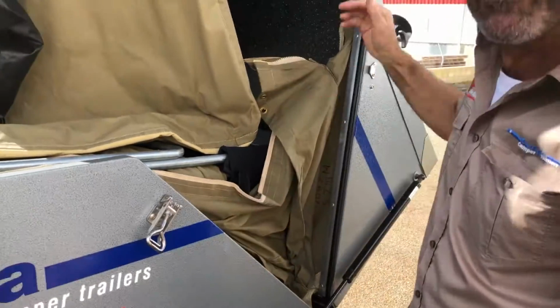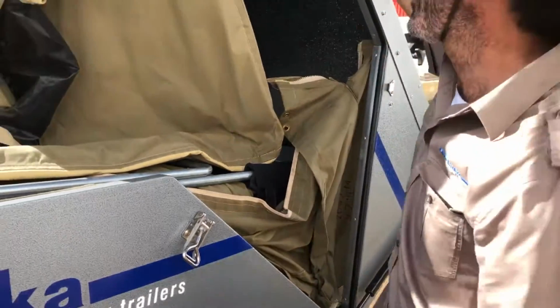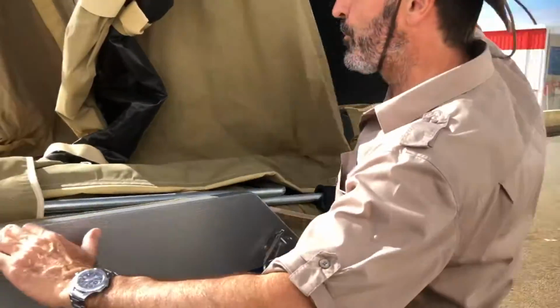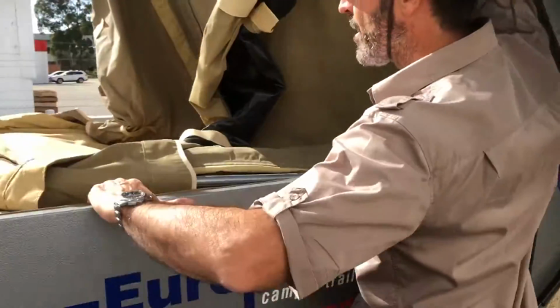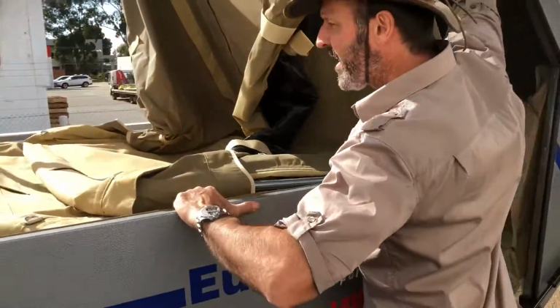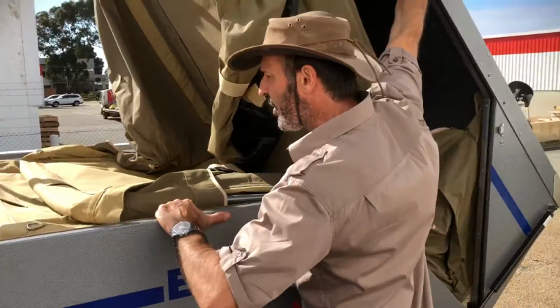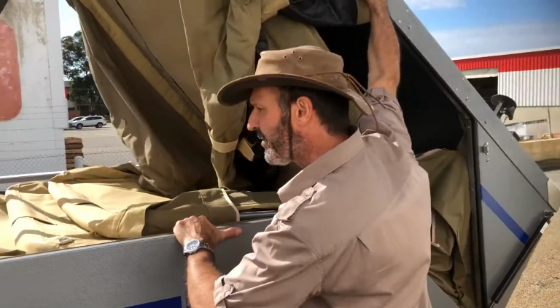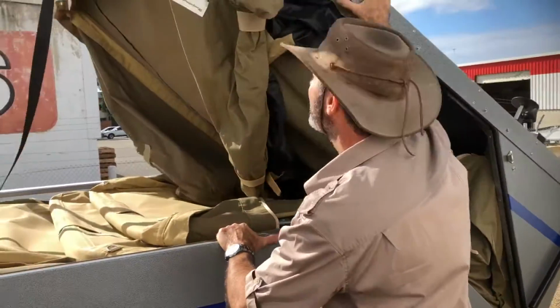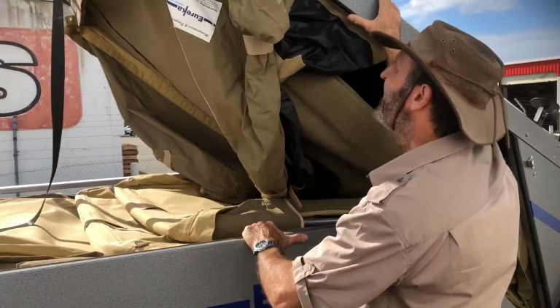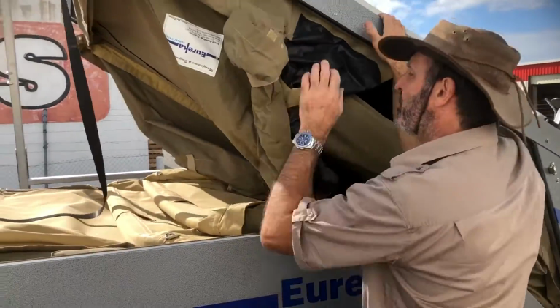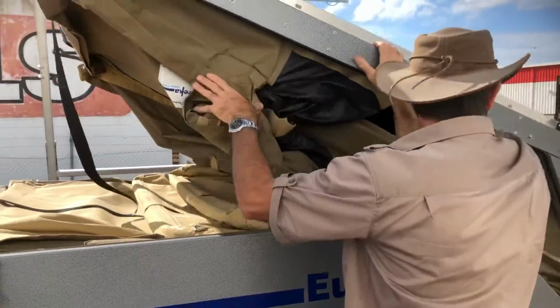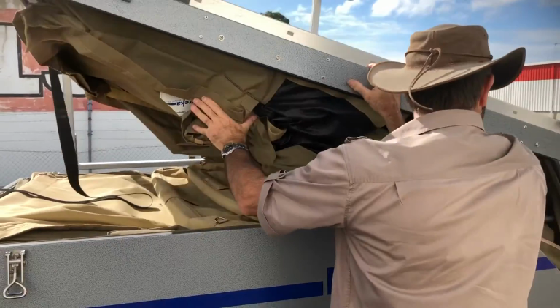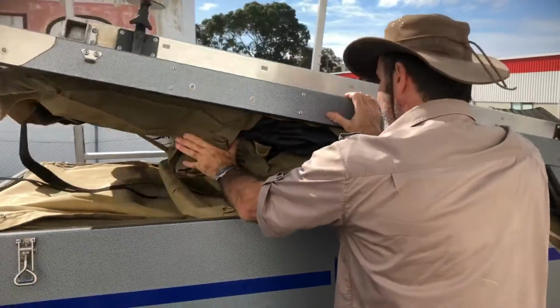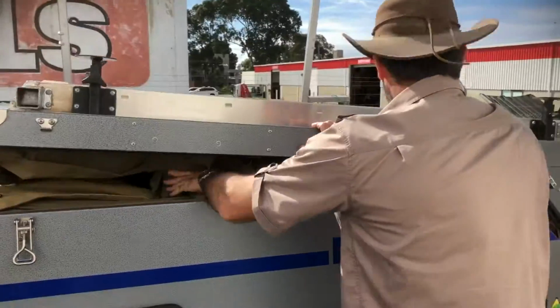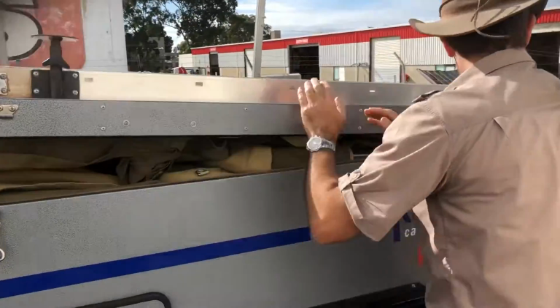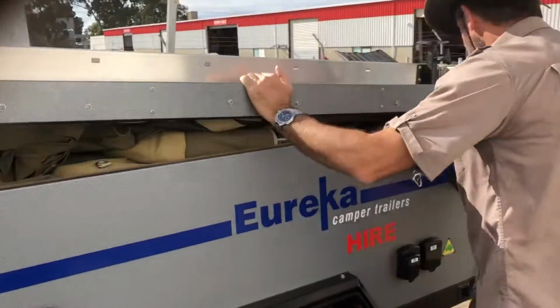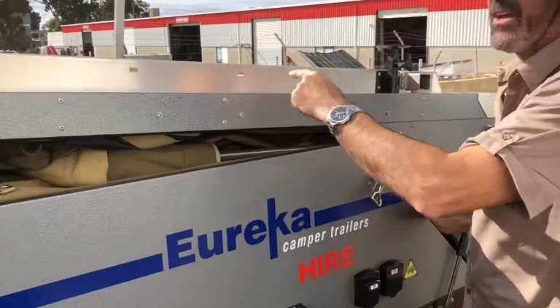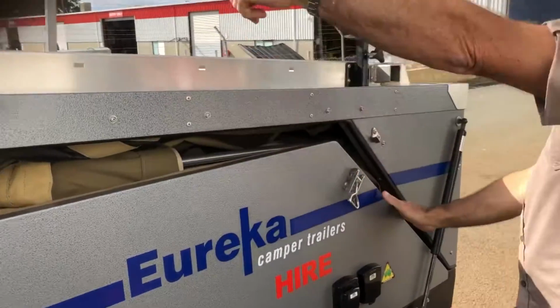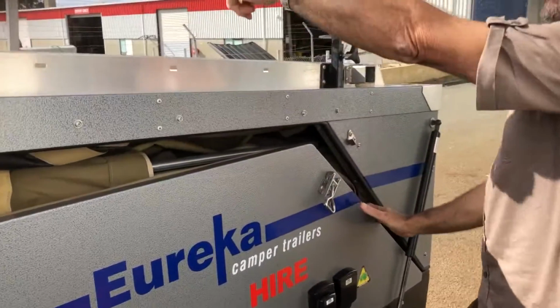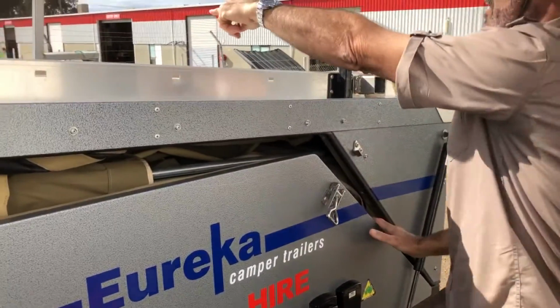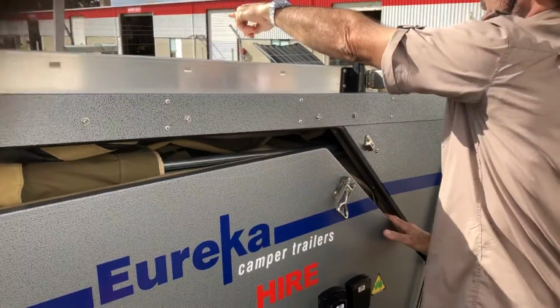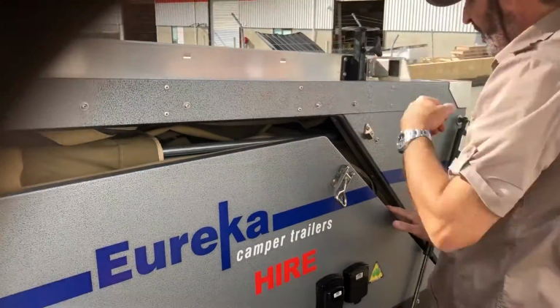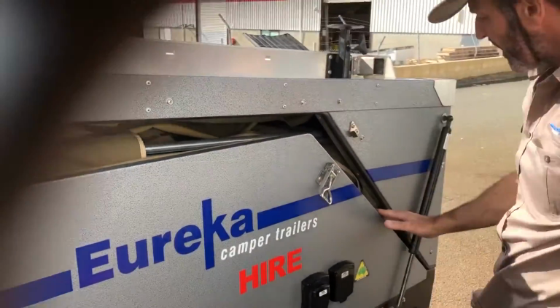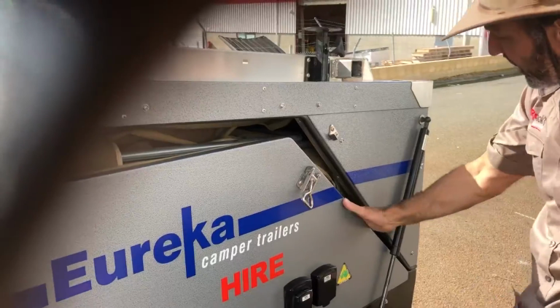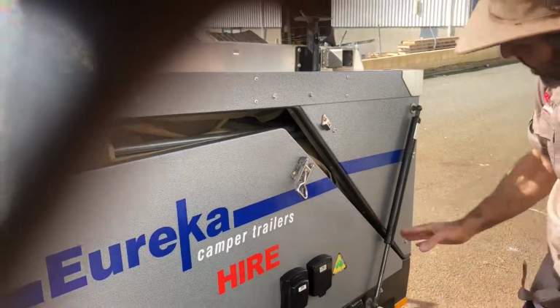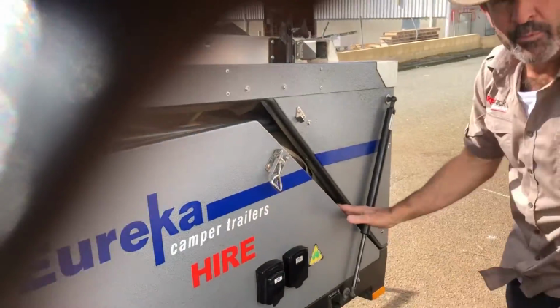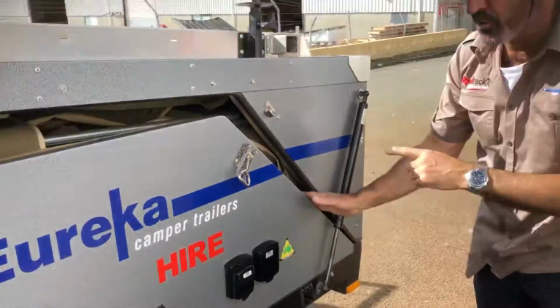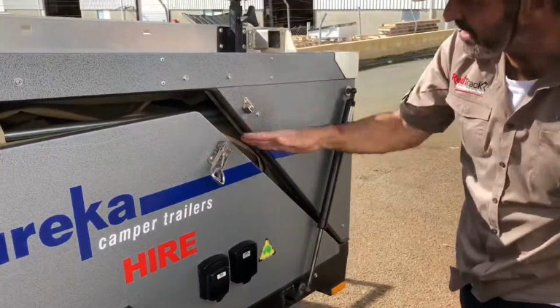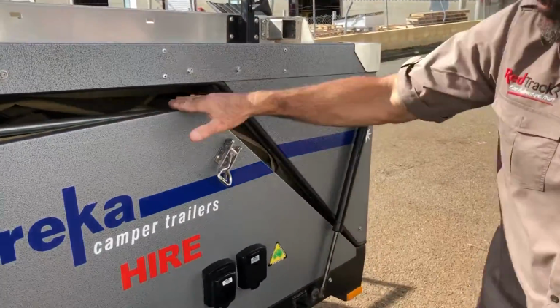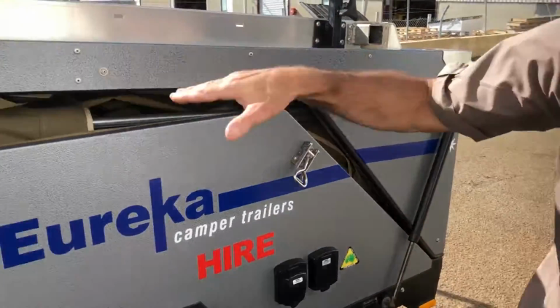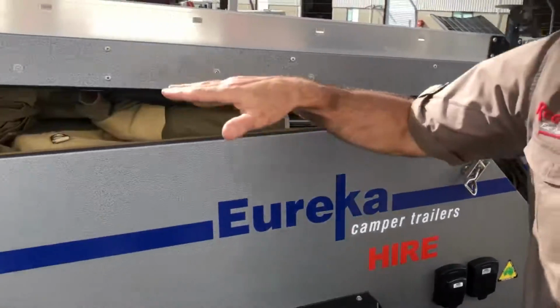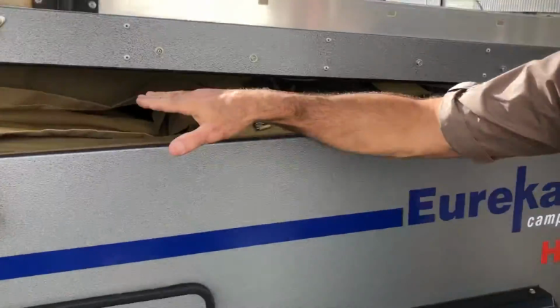Then what I can do is pull it down by hand like that — it comes down. And if you have a look on the other side there, Fred, make sure there's no canvas sticking out.